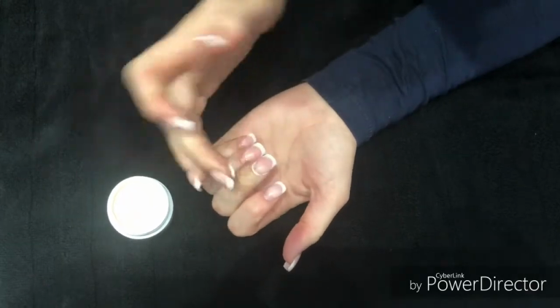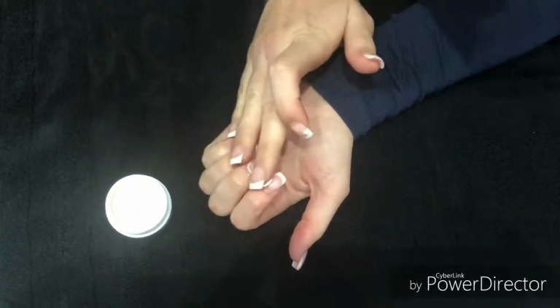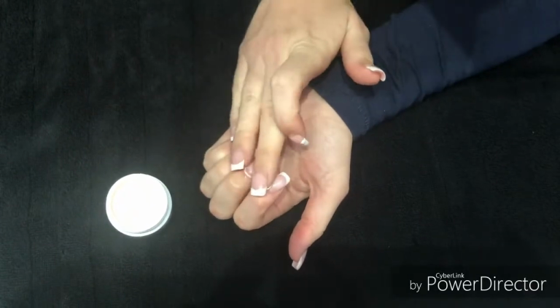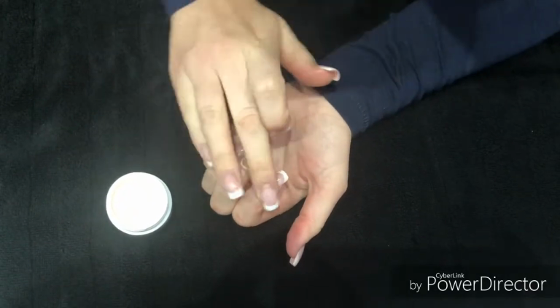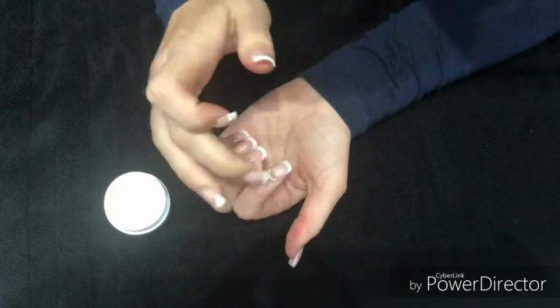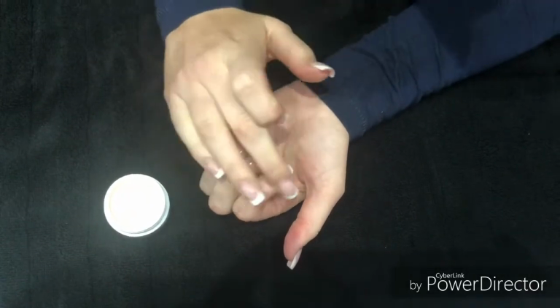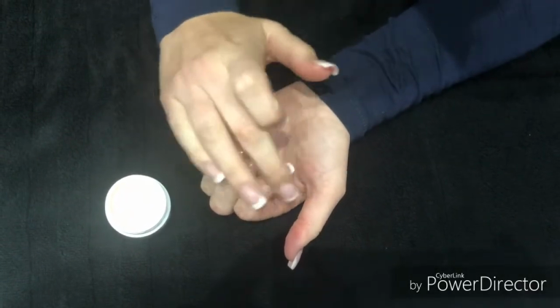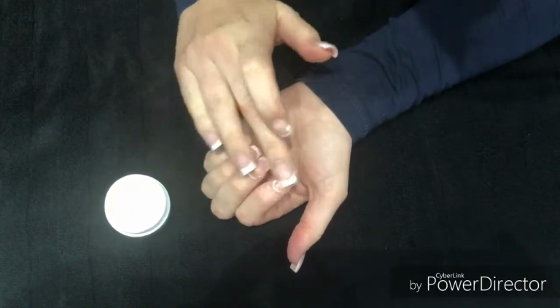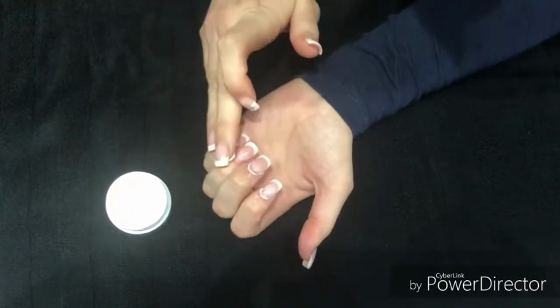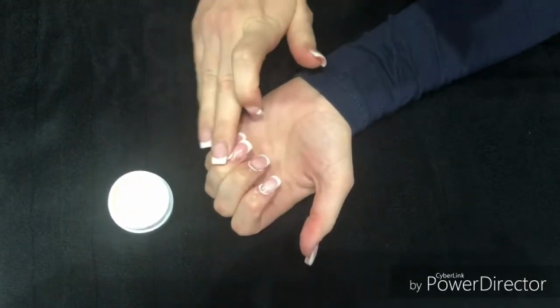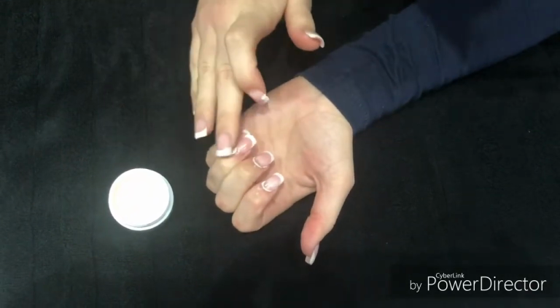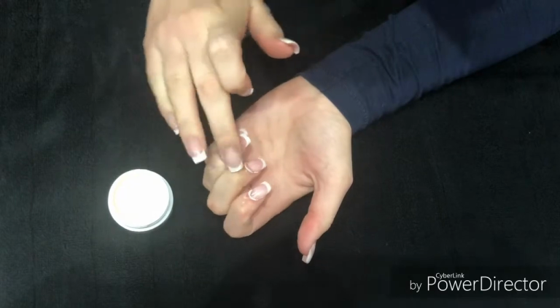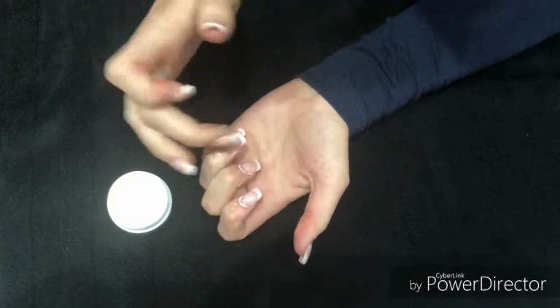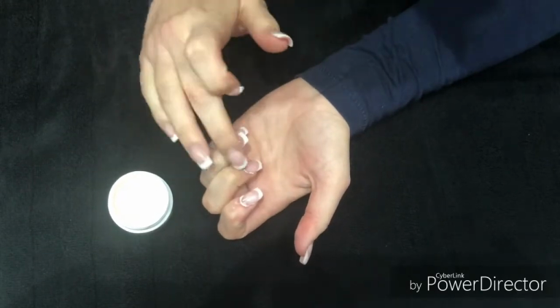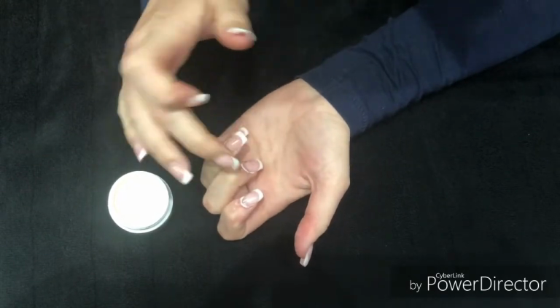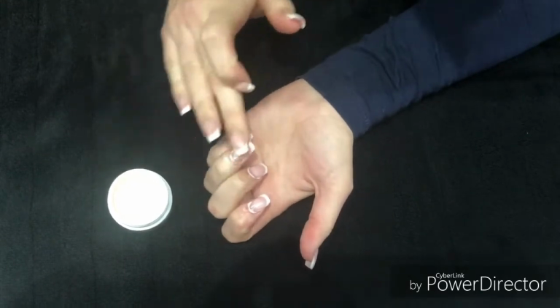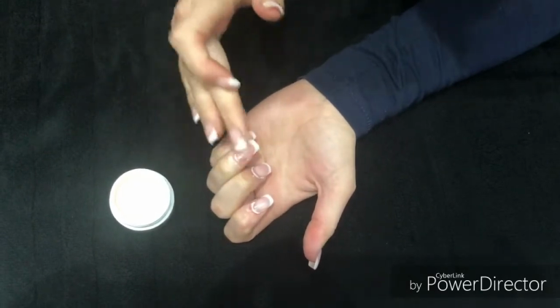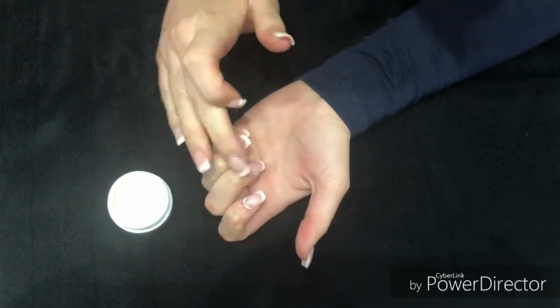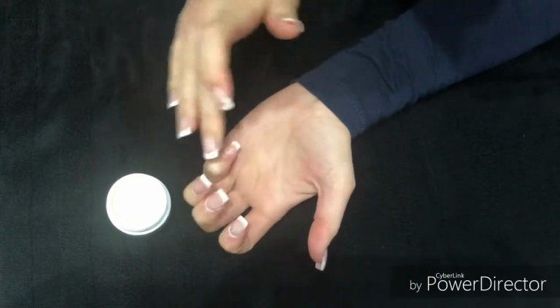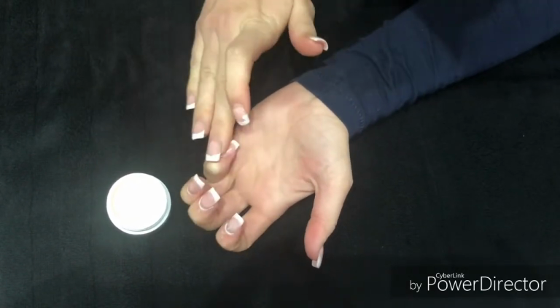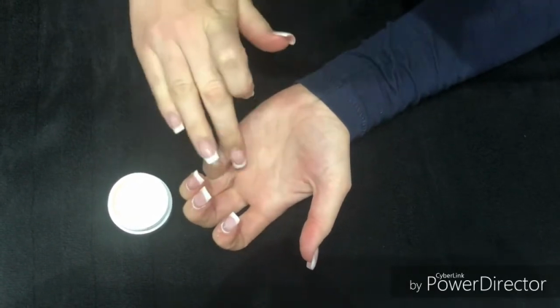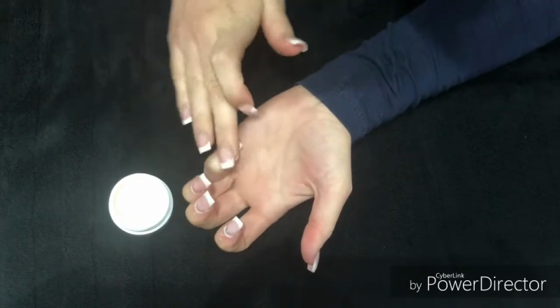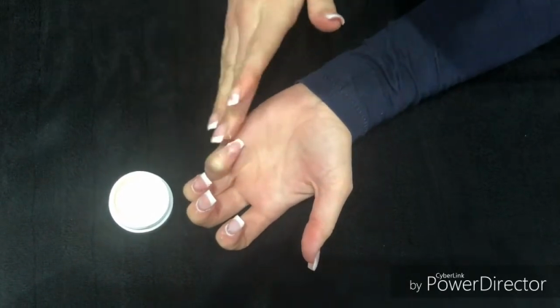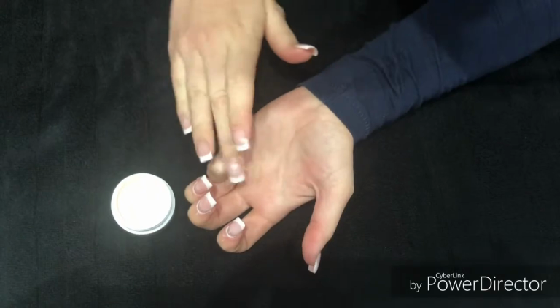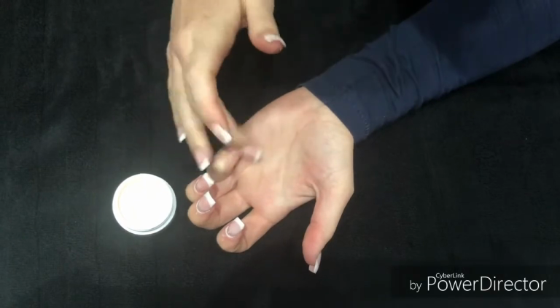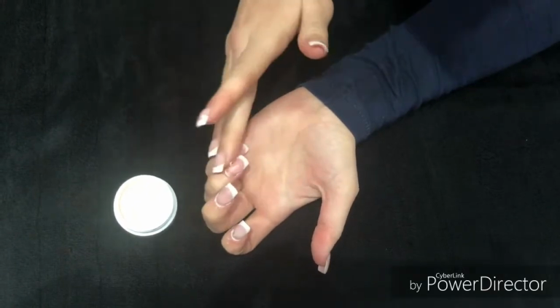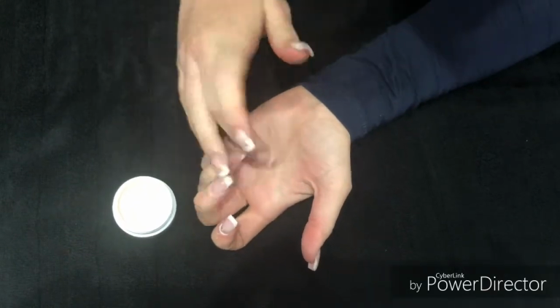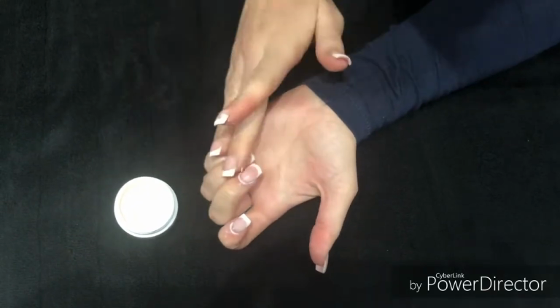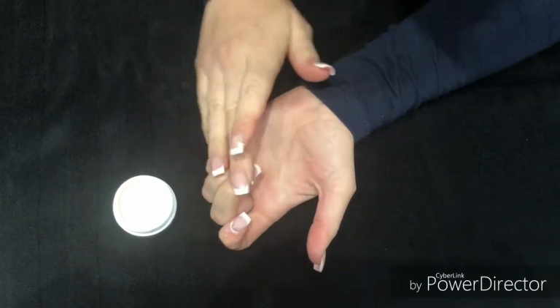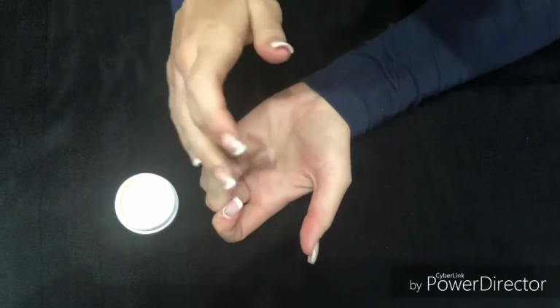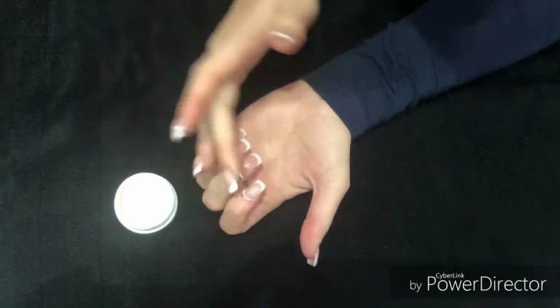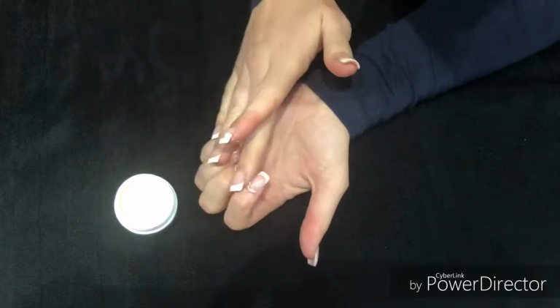It is the perfect solution for cracked cuticles this winter, and it provides lovely nourishment for the natural nails as well. It can be used on the toenails as well.